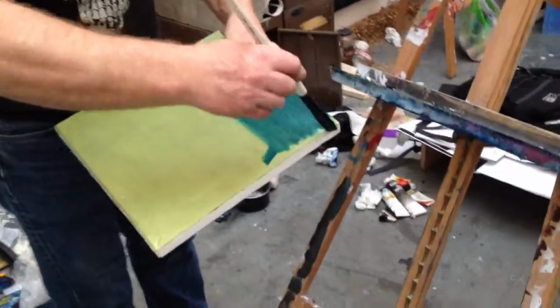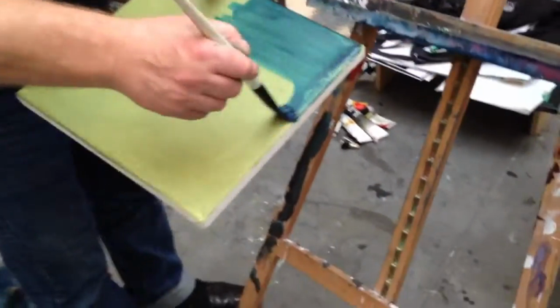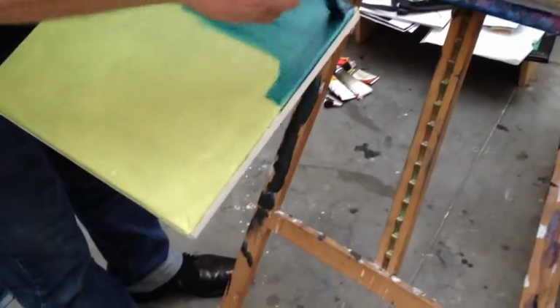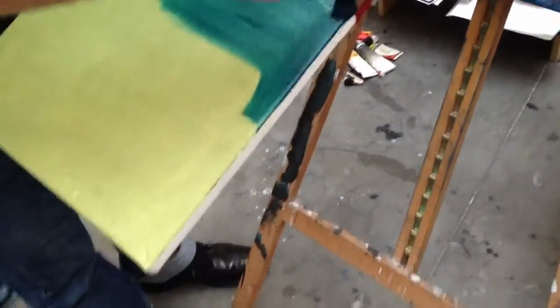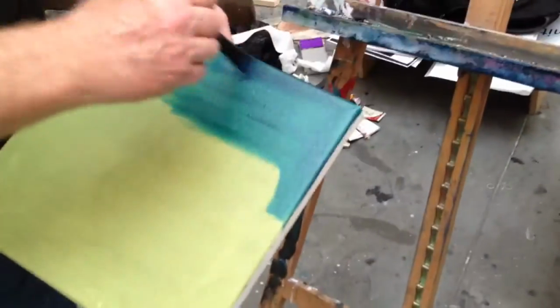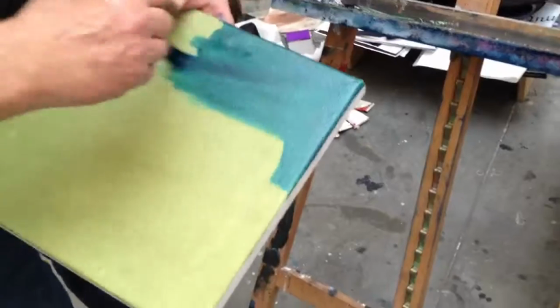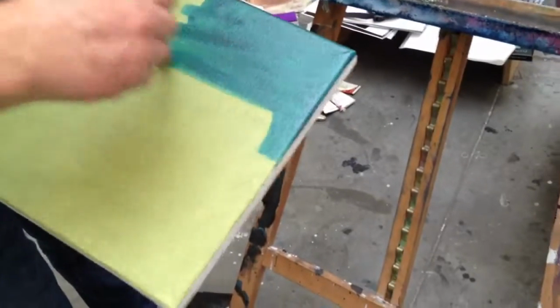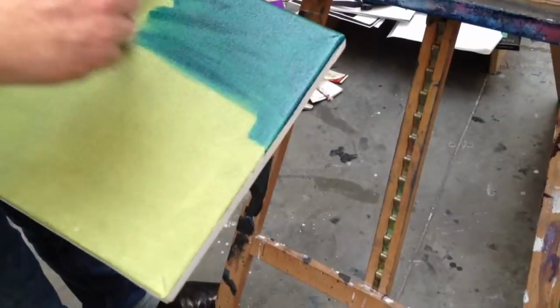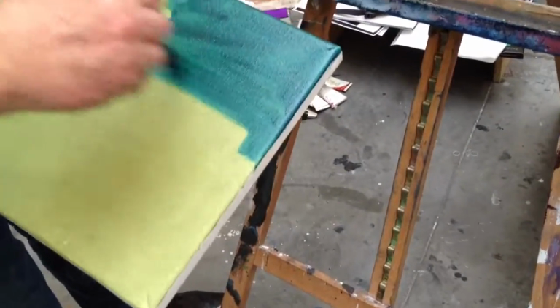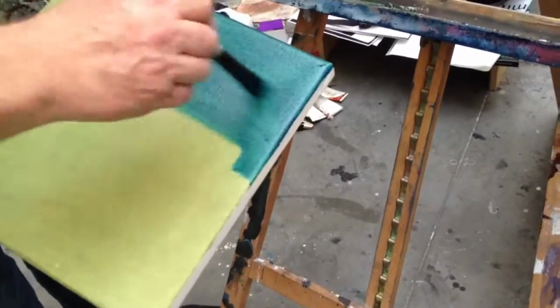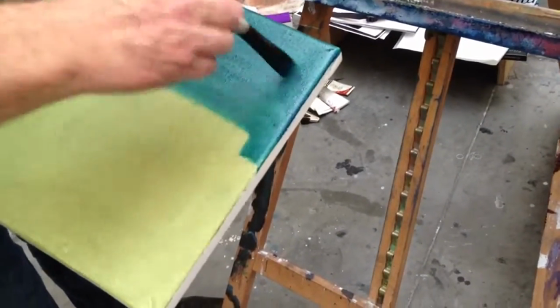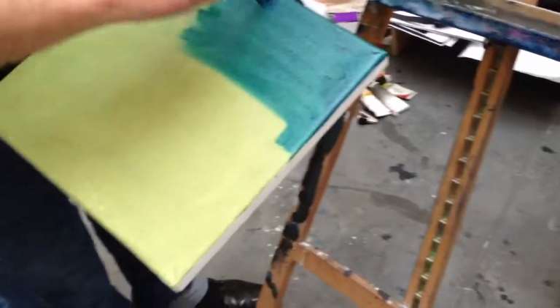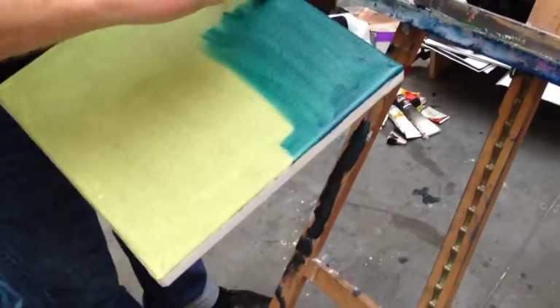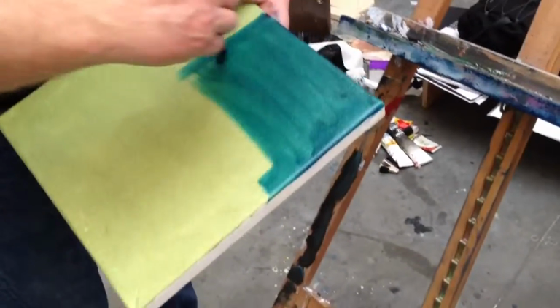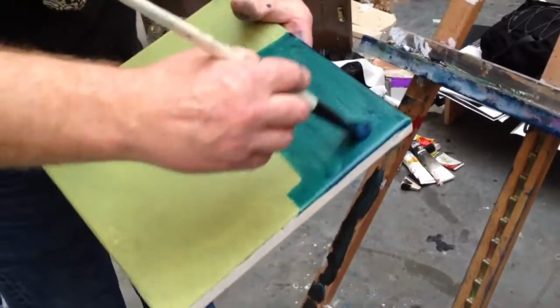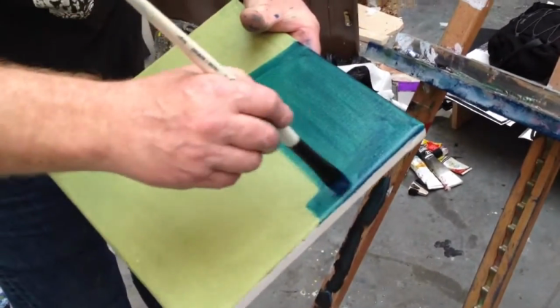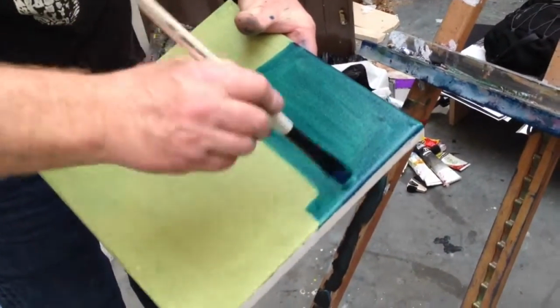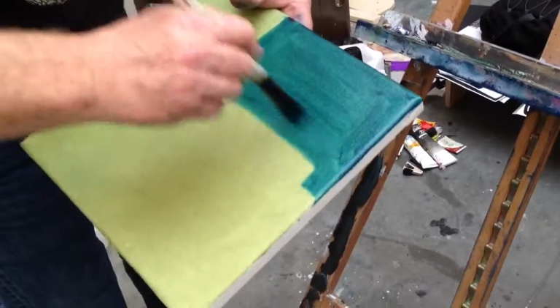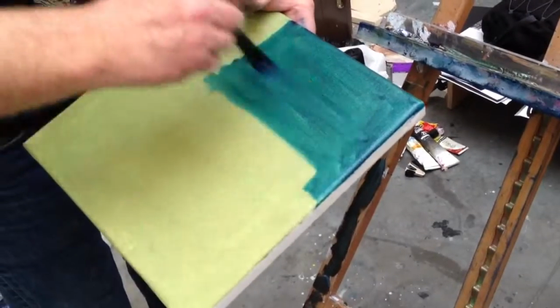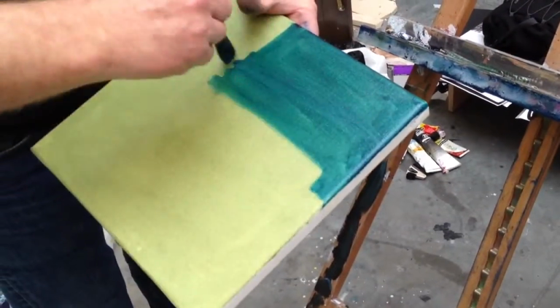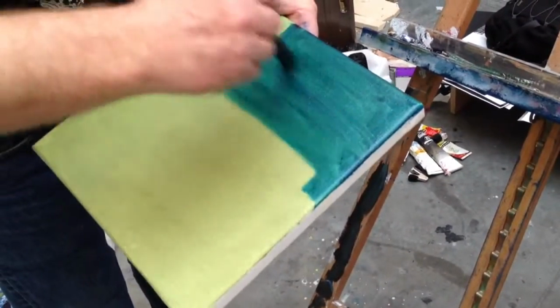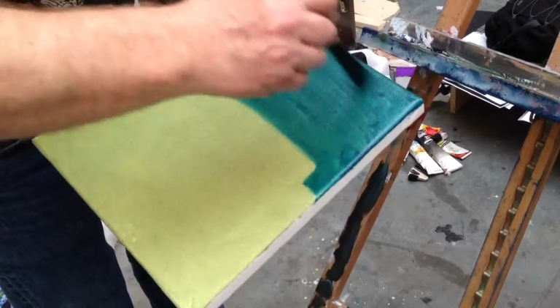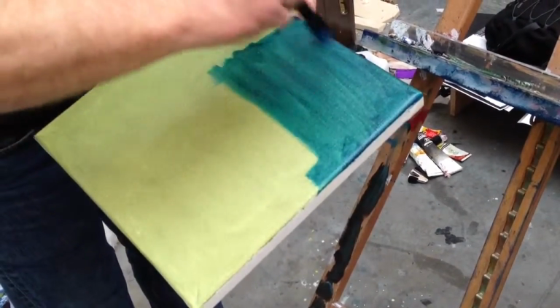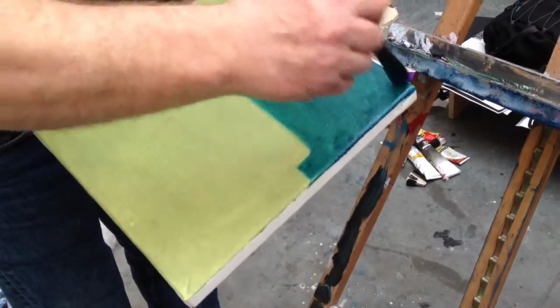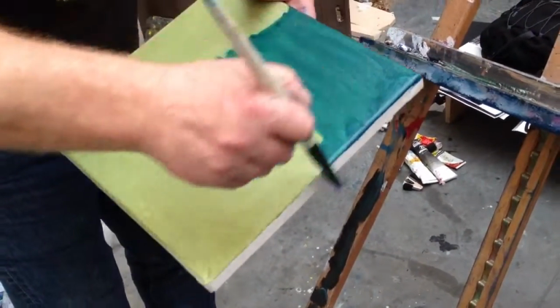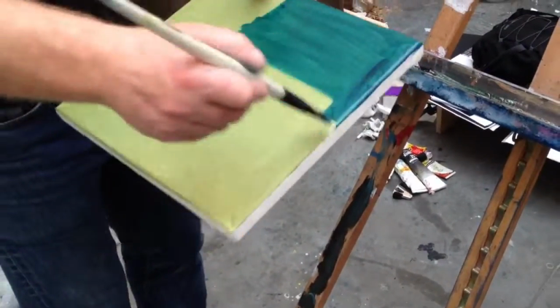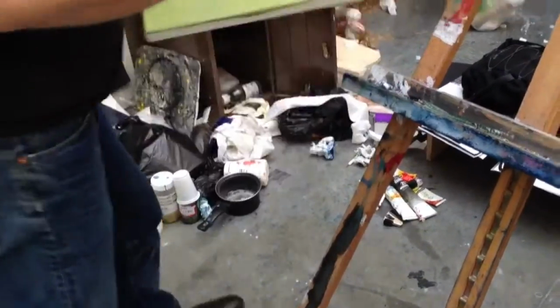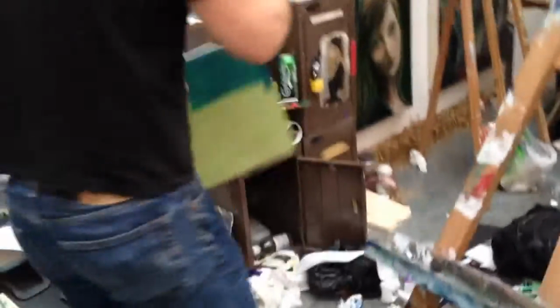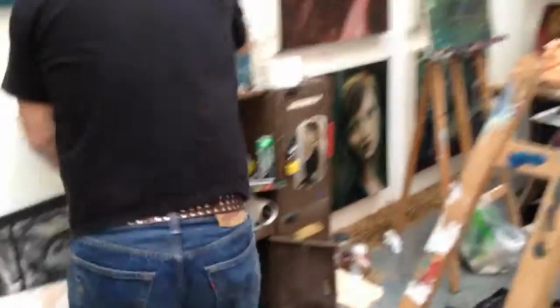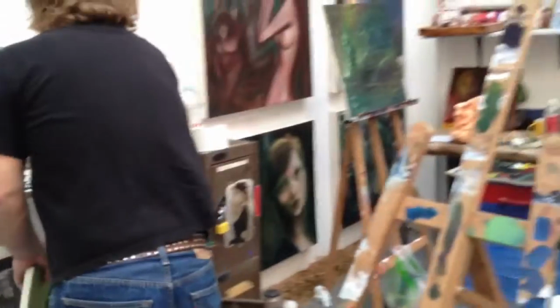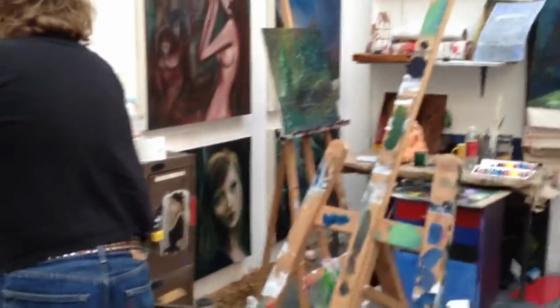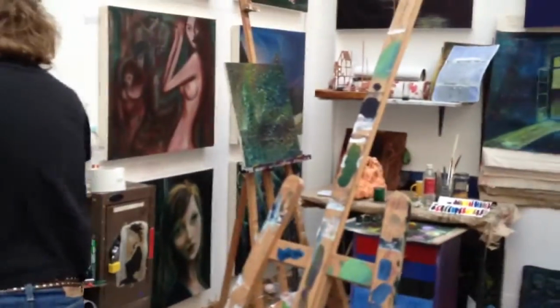I put it on a greeny ground, a neutral ground — it's brought the real green out in the Prussian blue. It's very greeny.